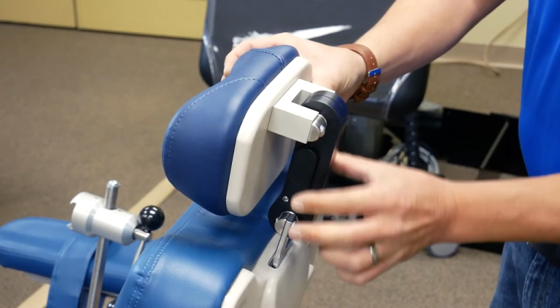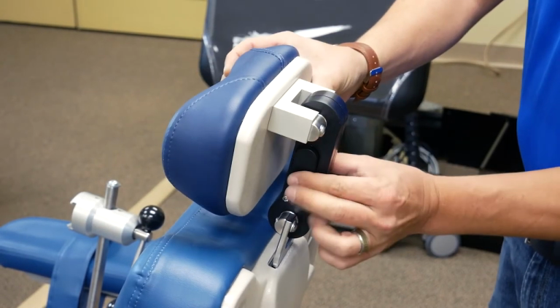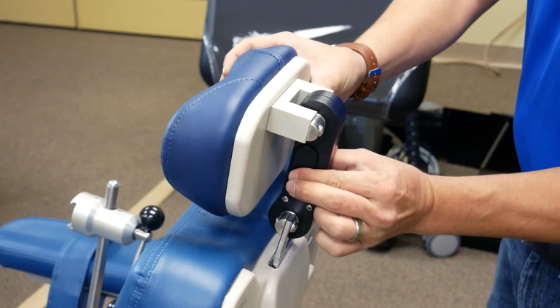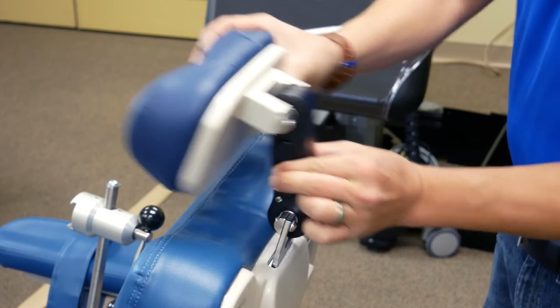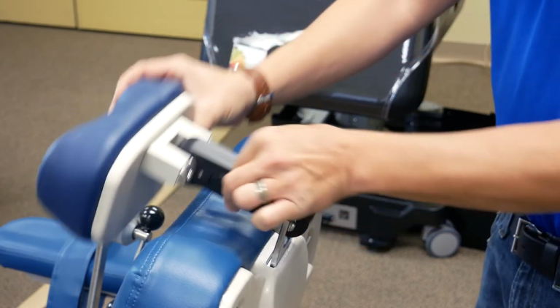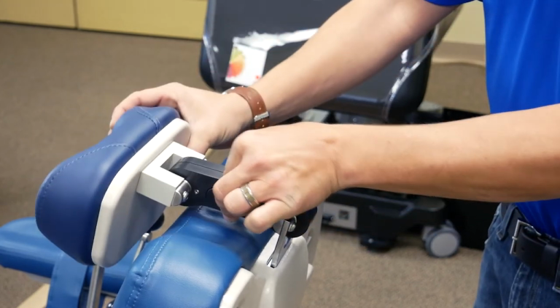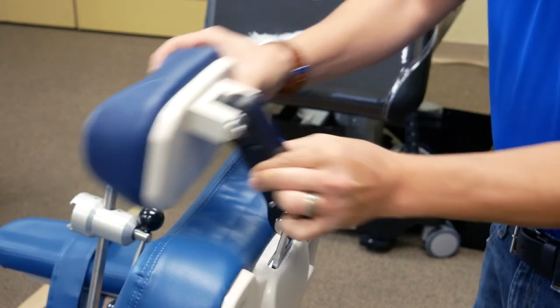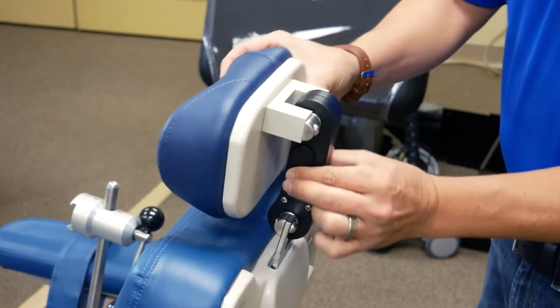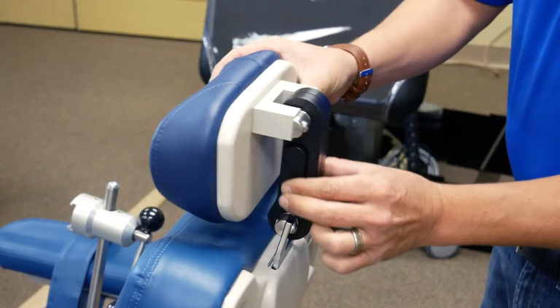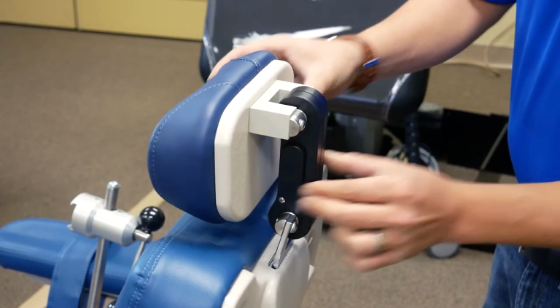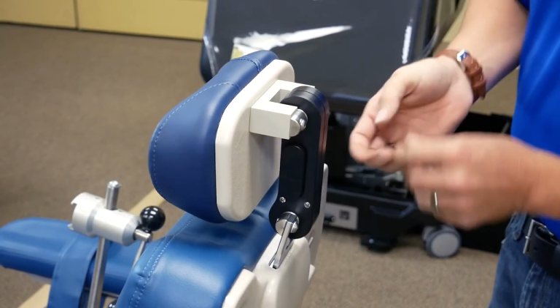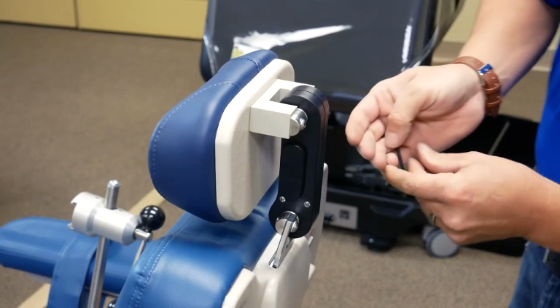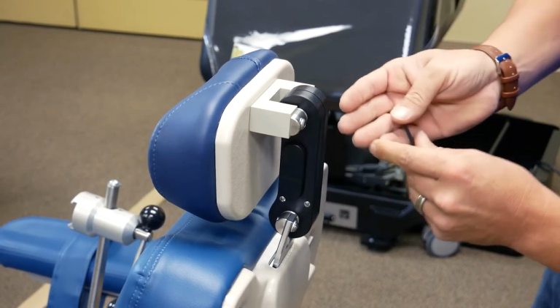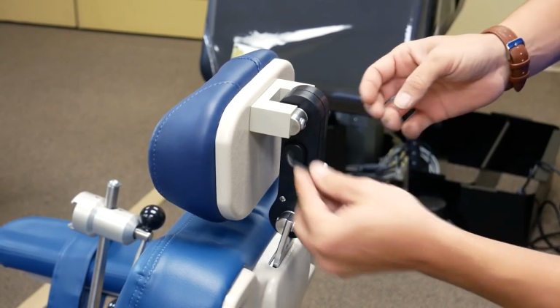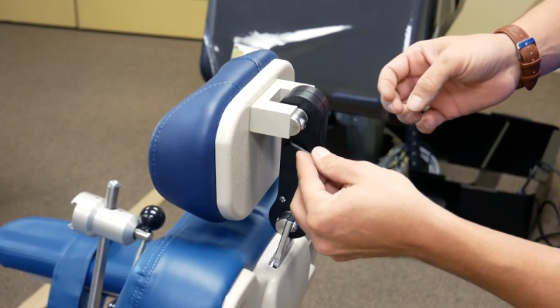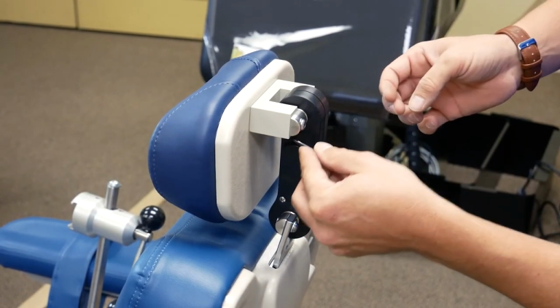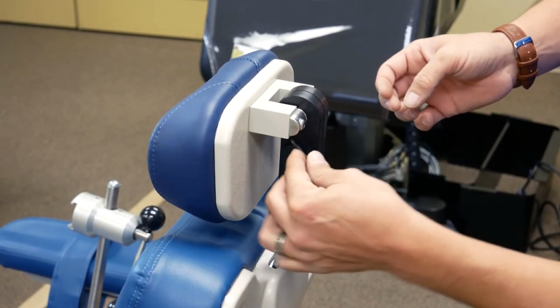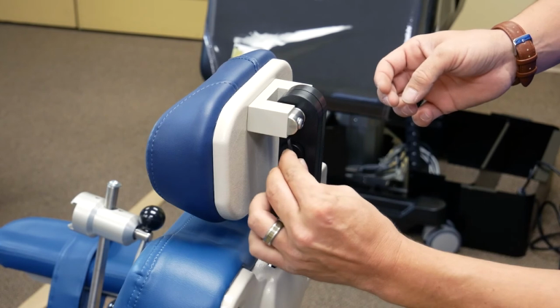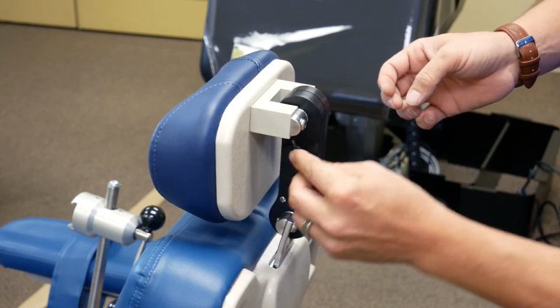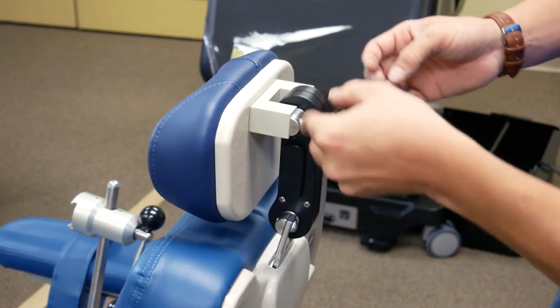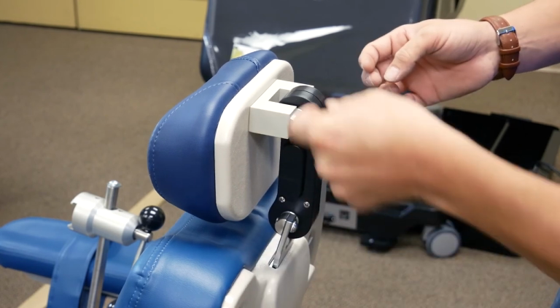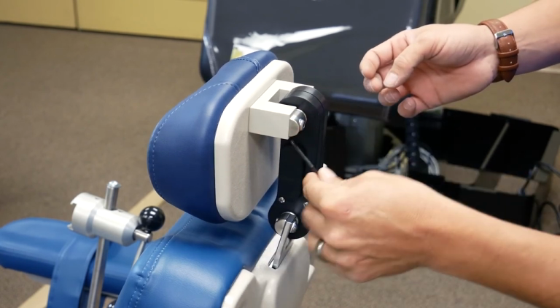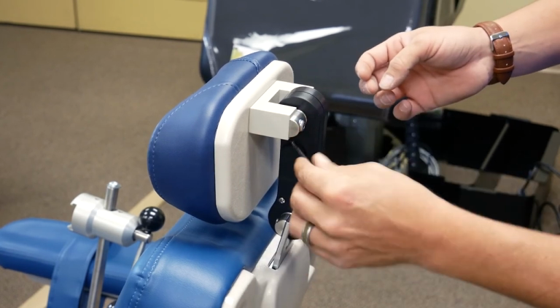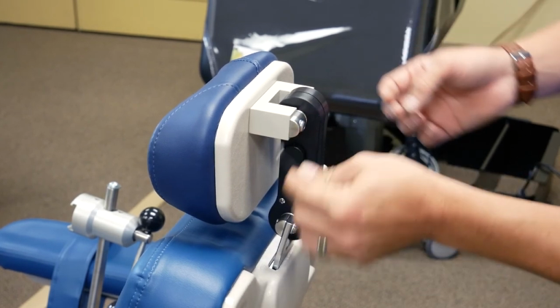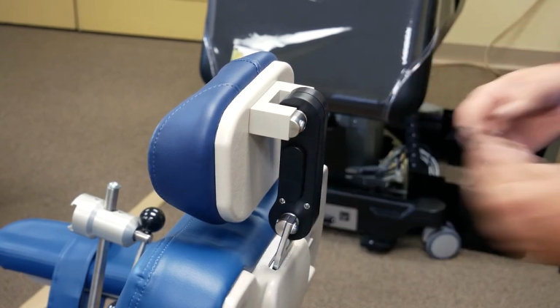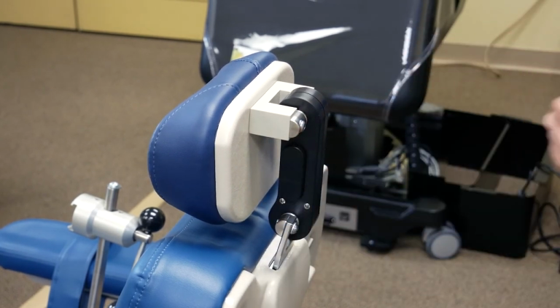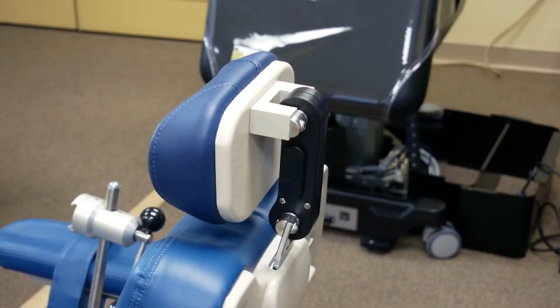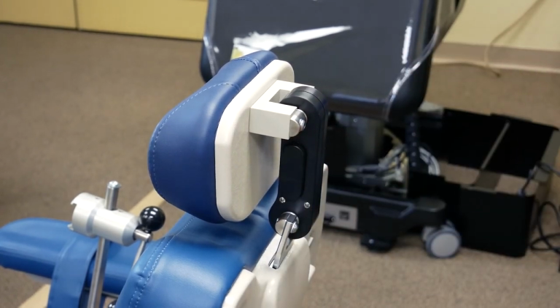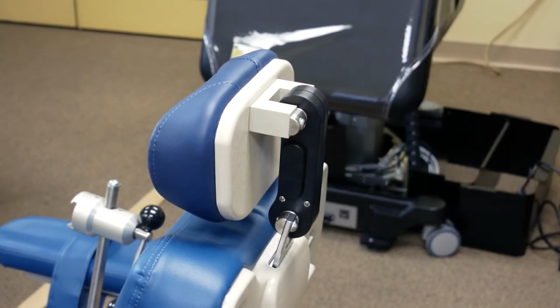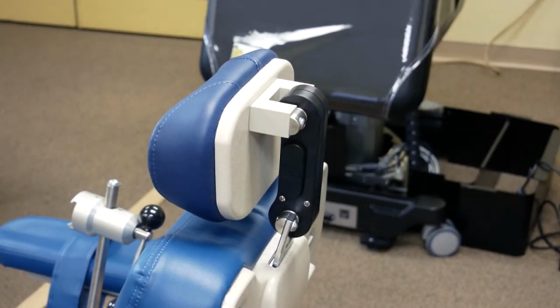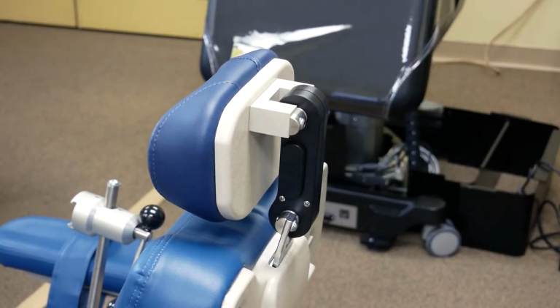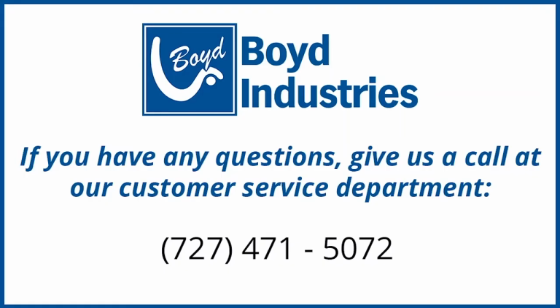Pressing the center will adjust both pivot points. If there is any sticking, use a 1/8 allen key to adjust the set screw to allow free movement.